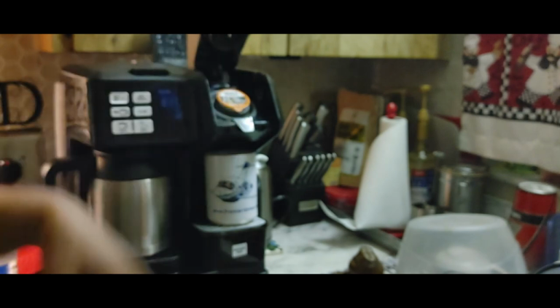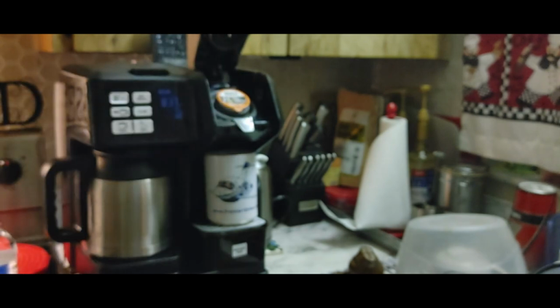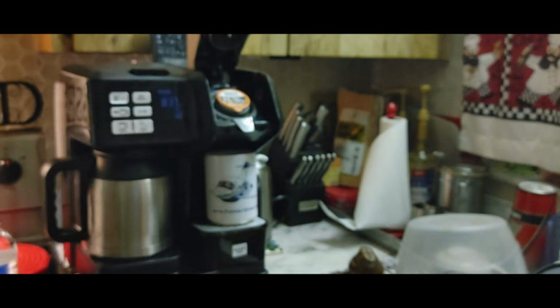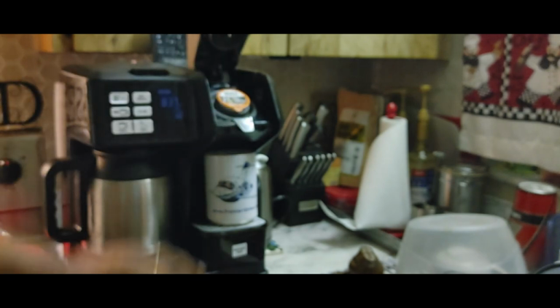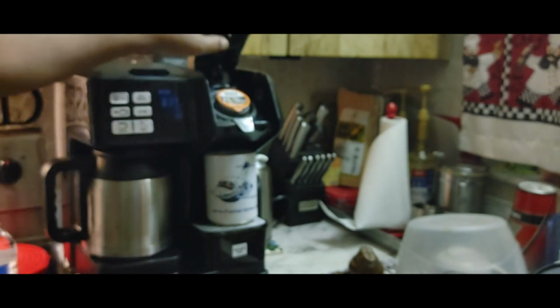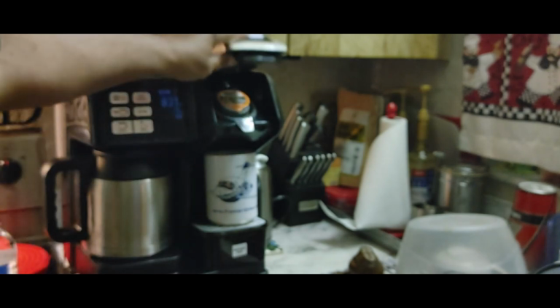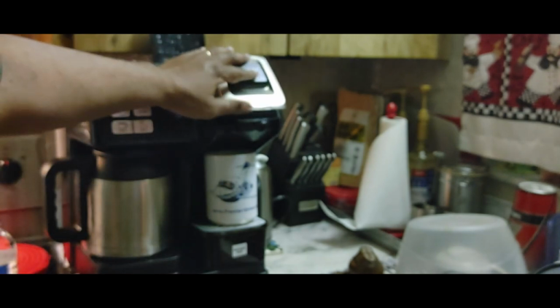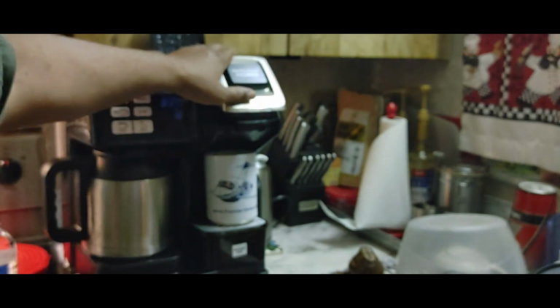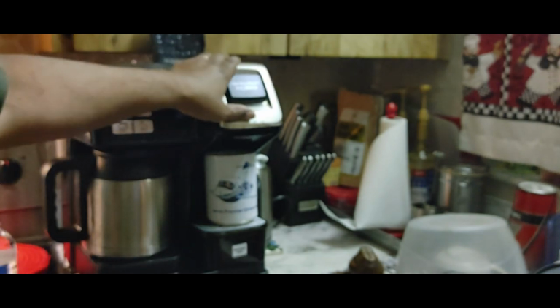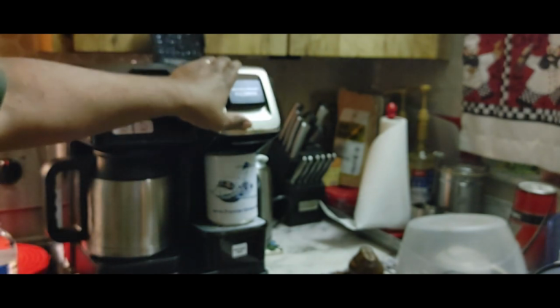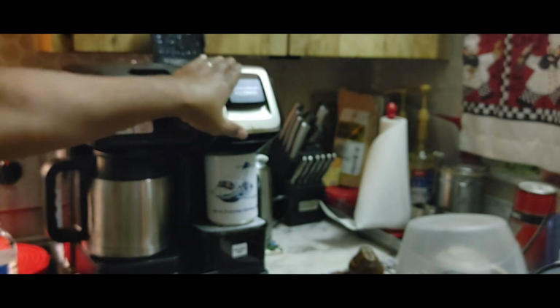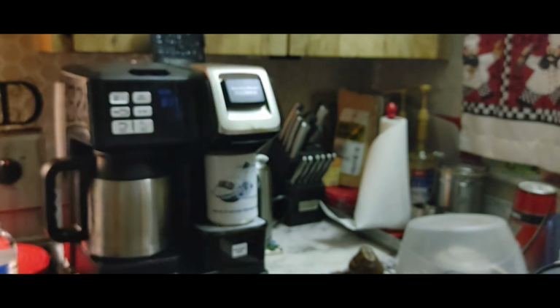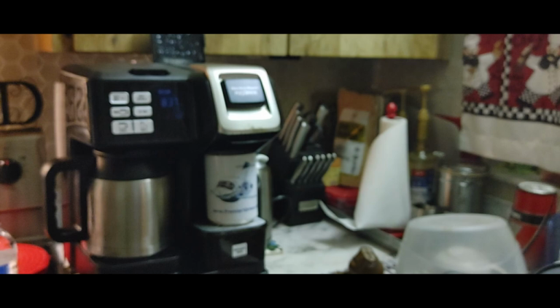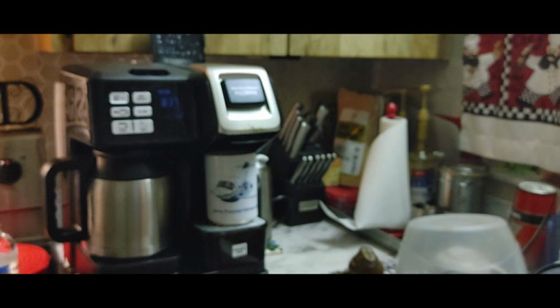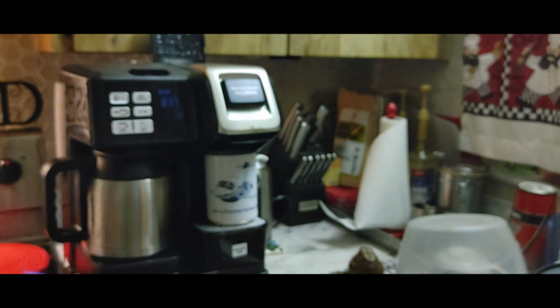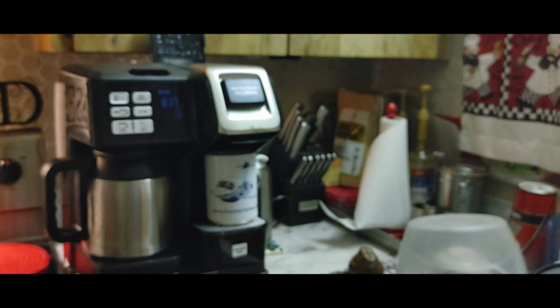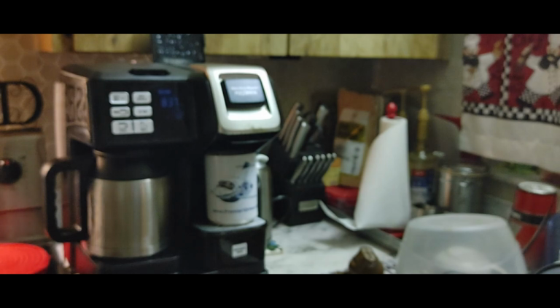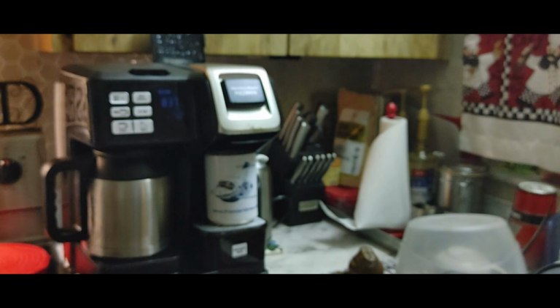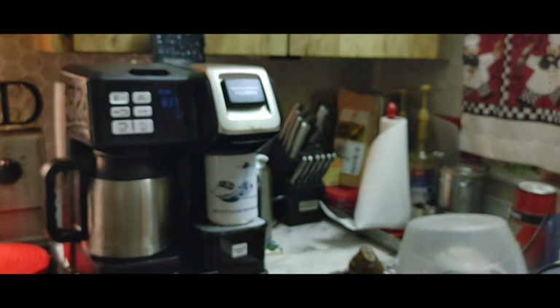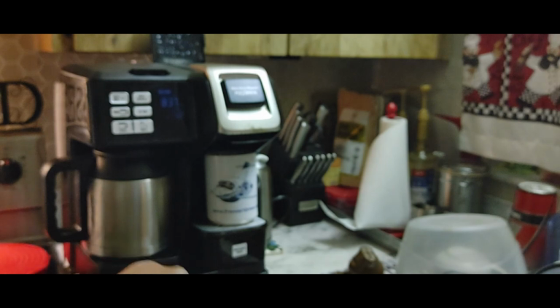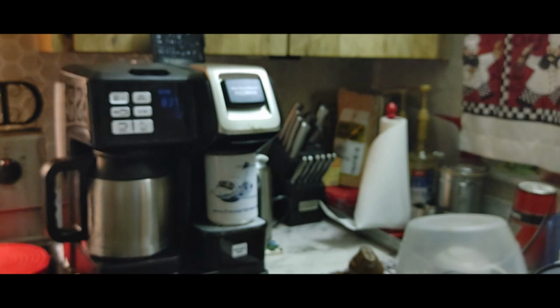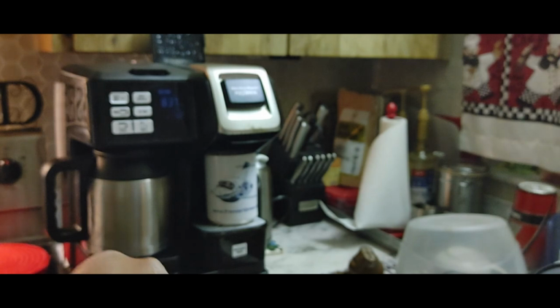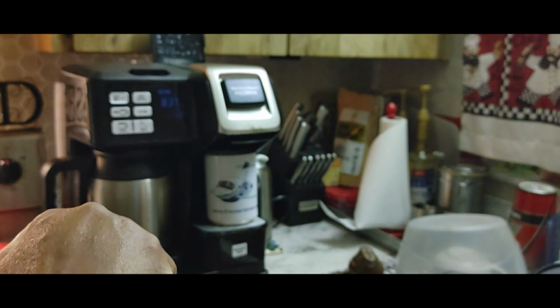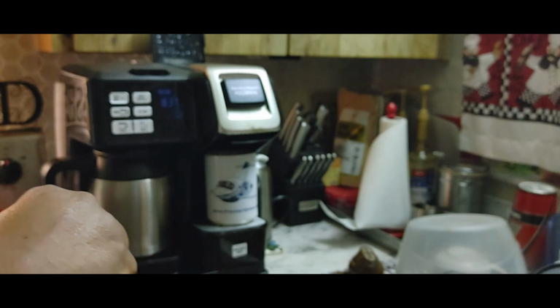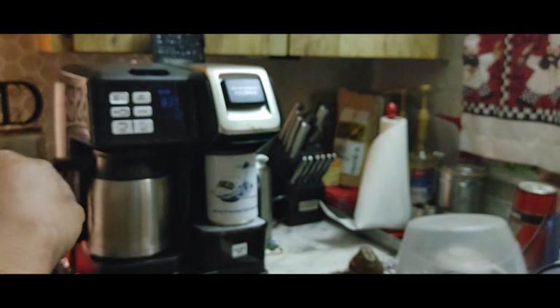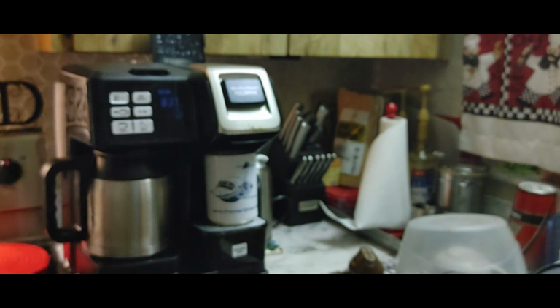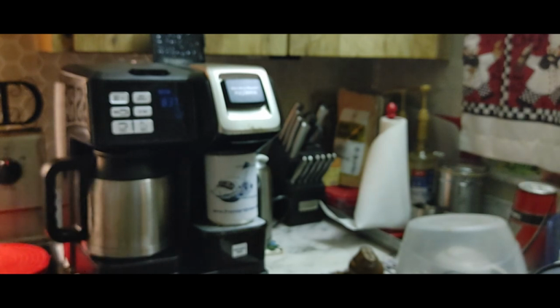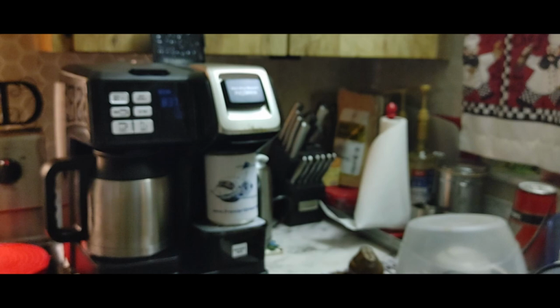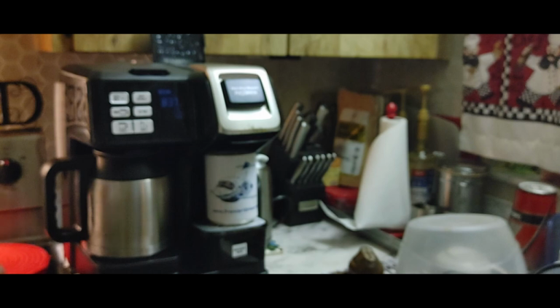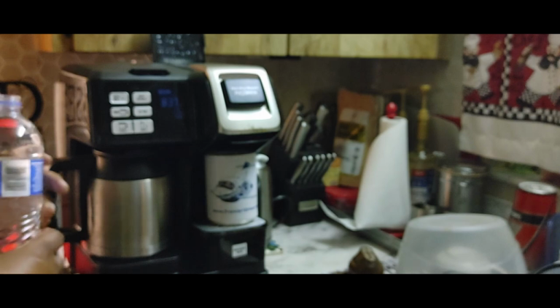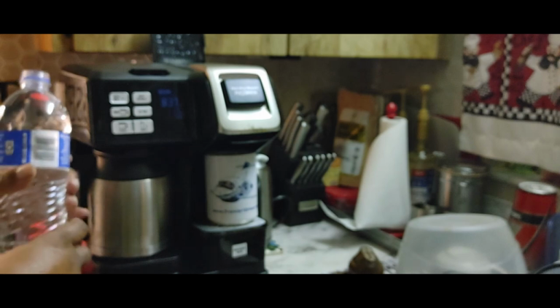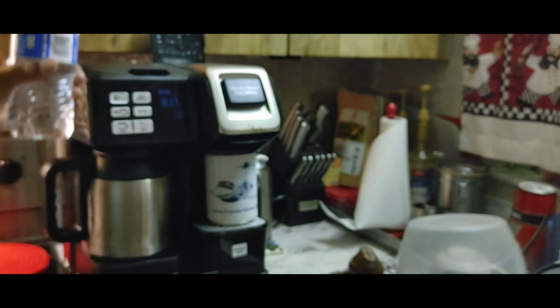Just like in a Keurig, pop it in there and close that down. Because we are bougie — and you know that — we just use some bottled water.